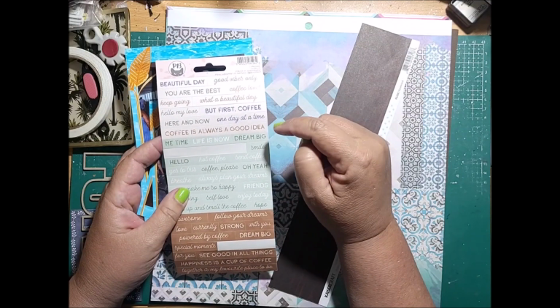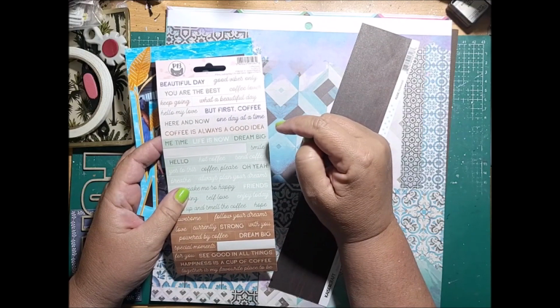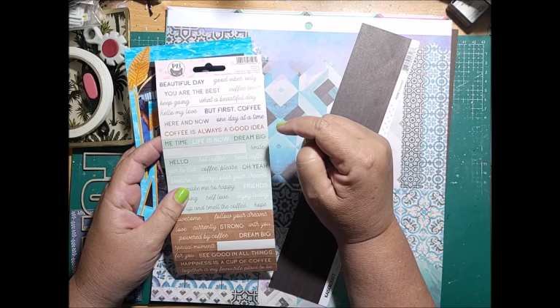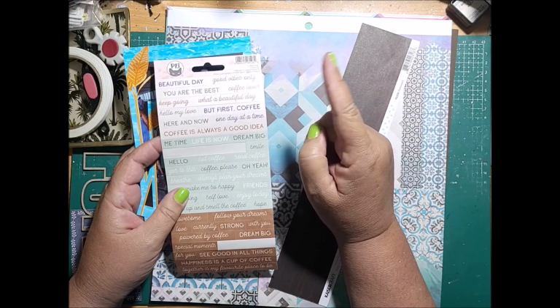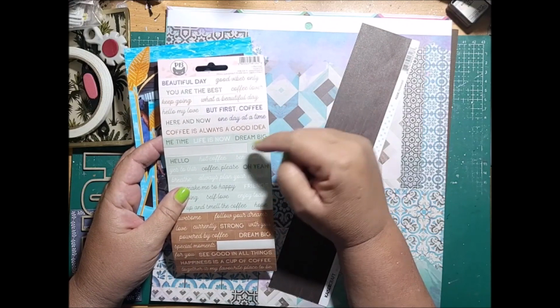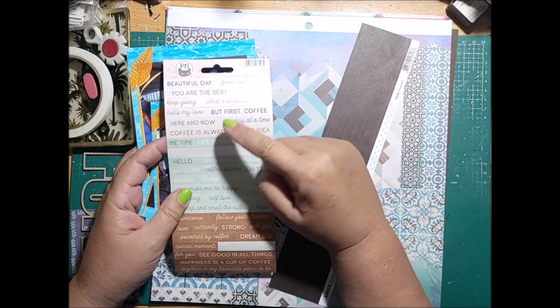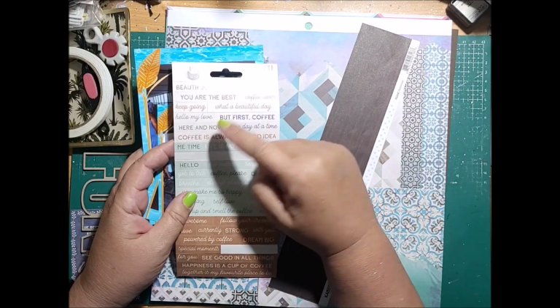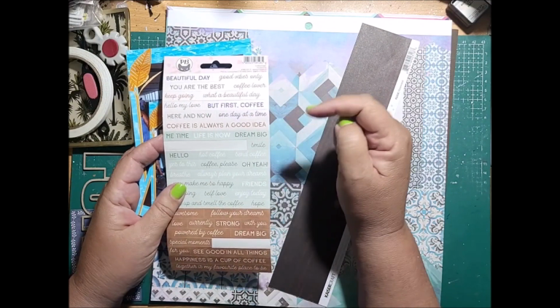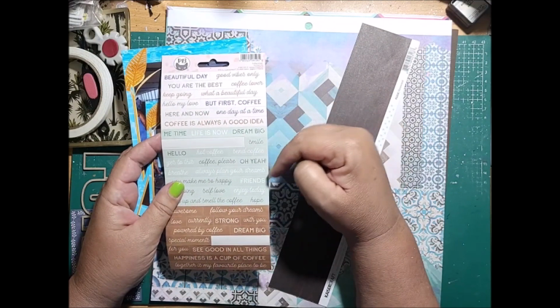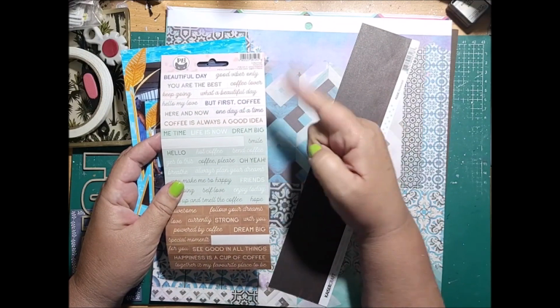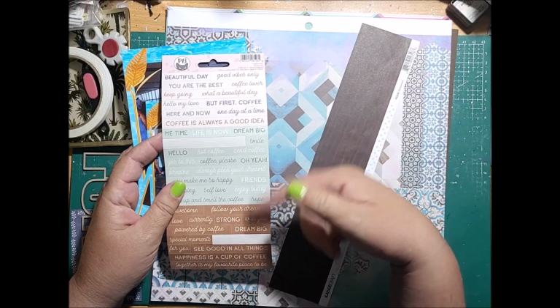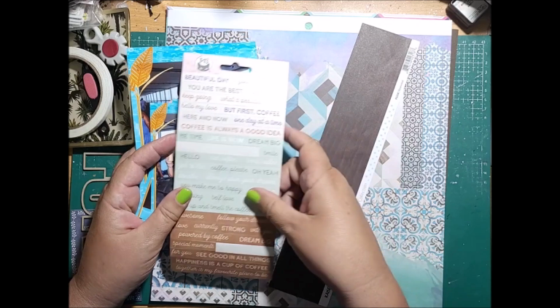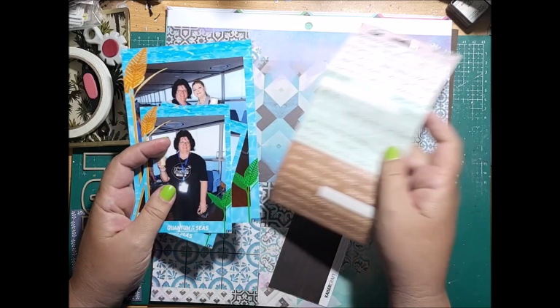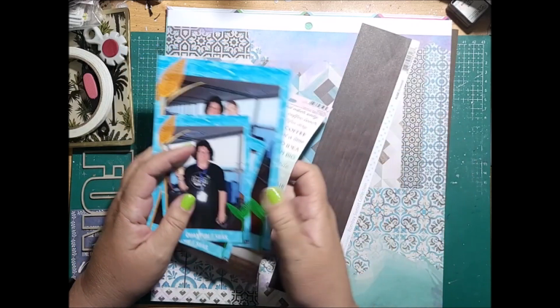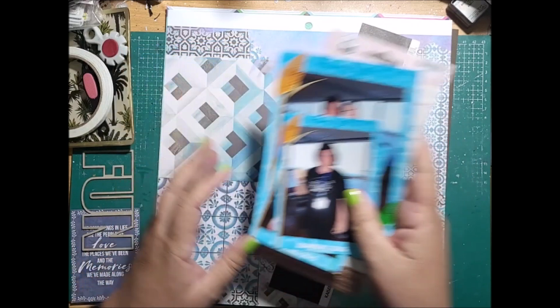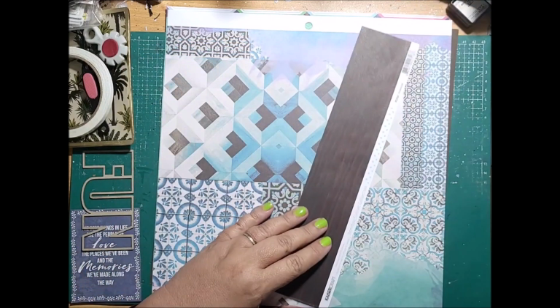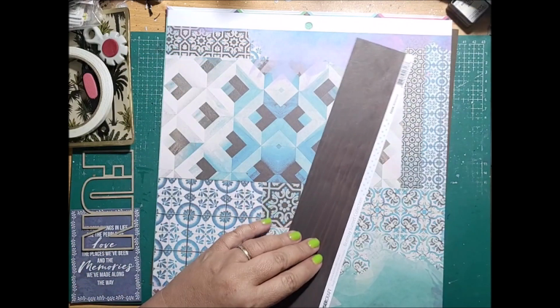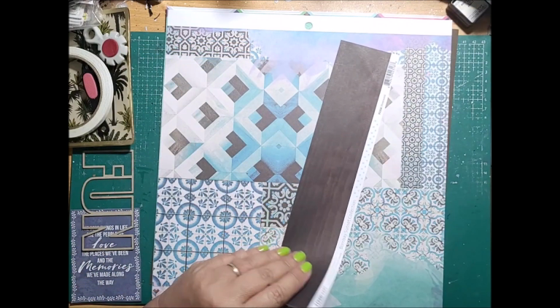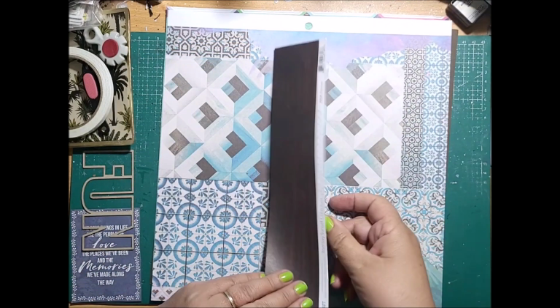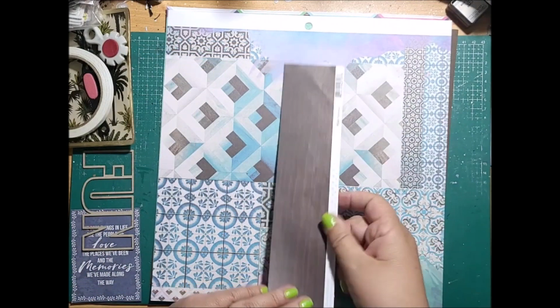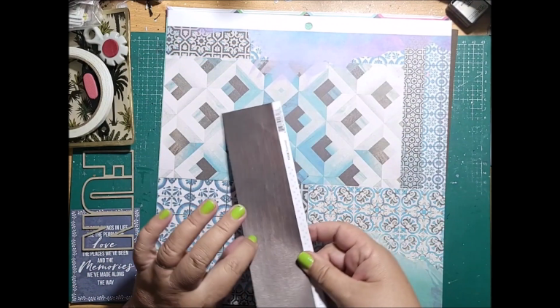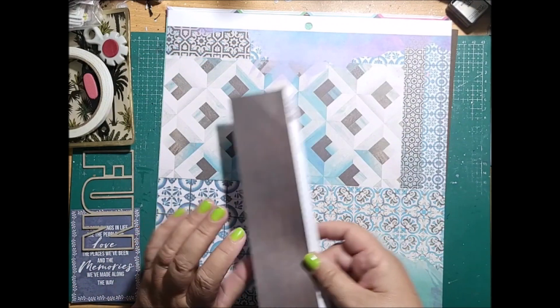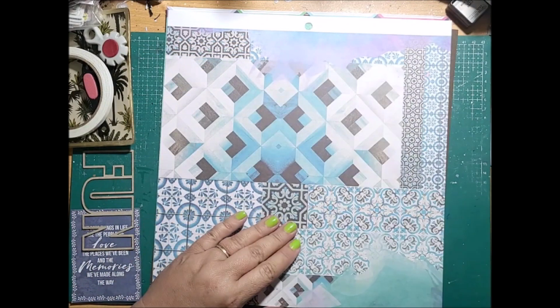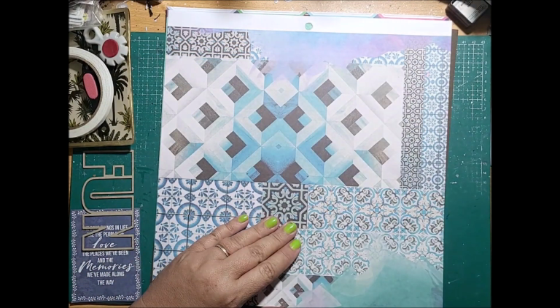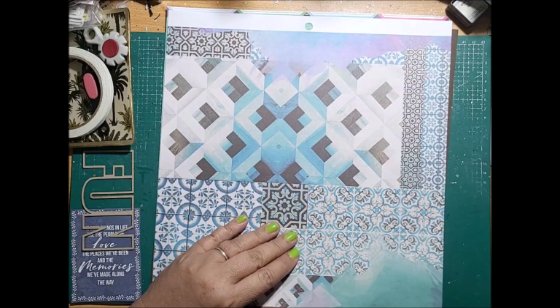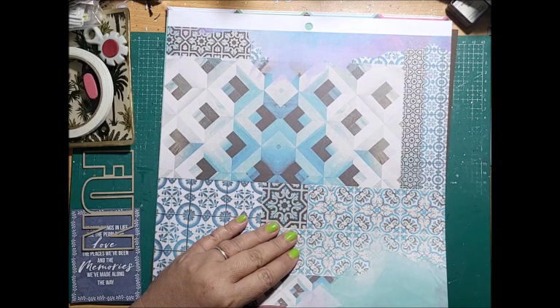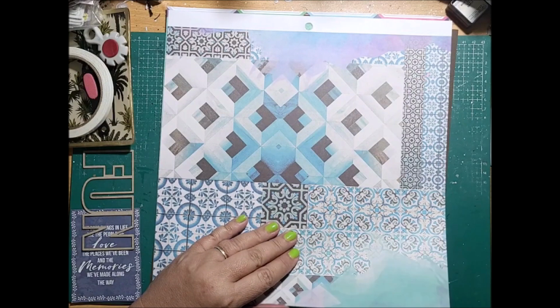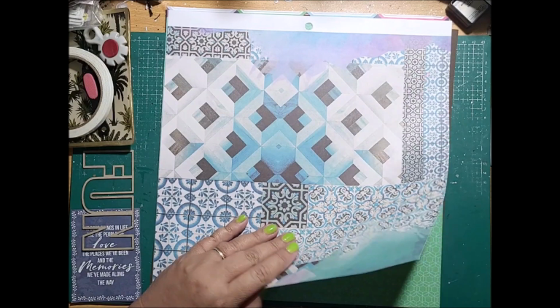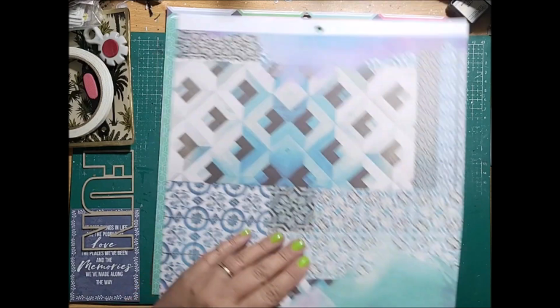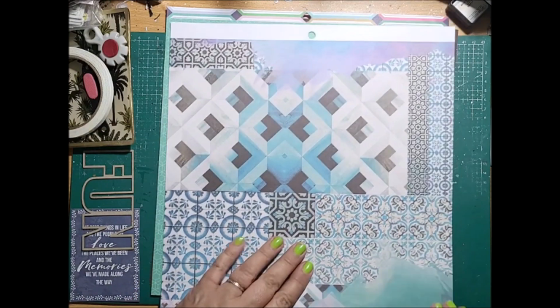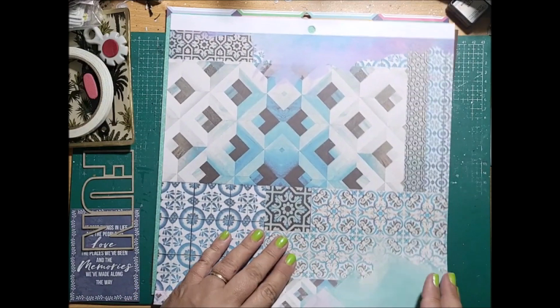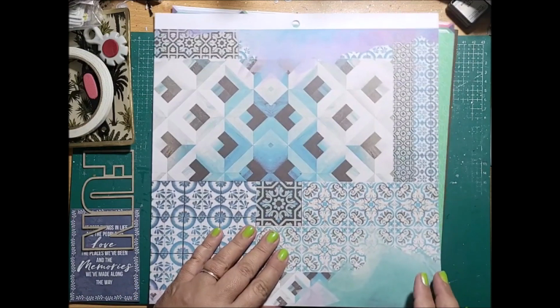I'm also going to include stickers from this sheet so that it adds some extra information, but I don't have to do too much because it is so easy and clean and simple.